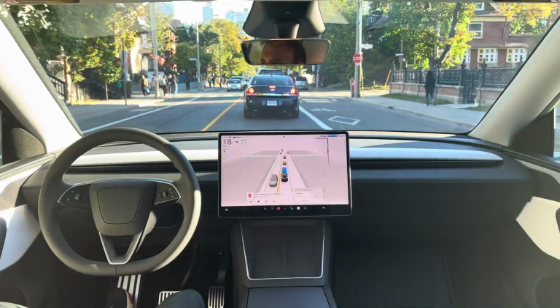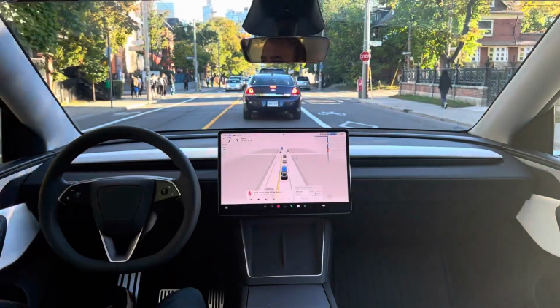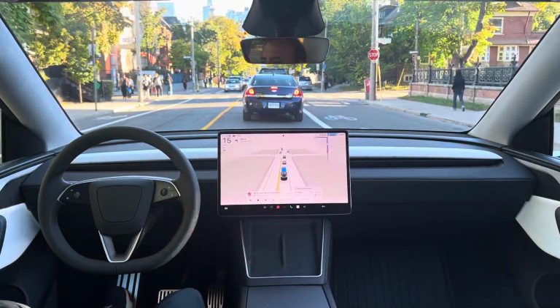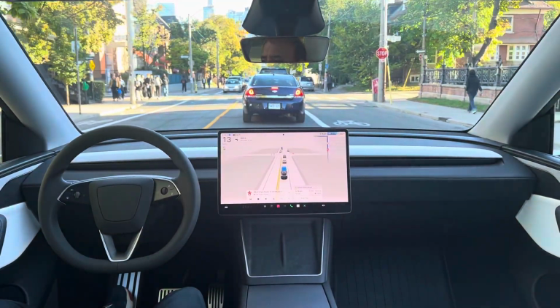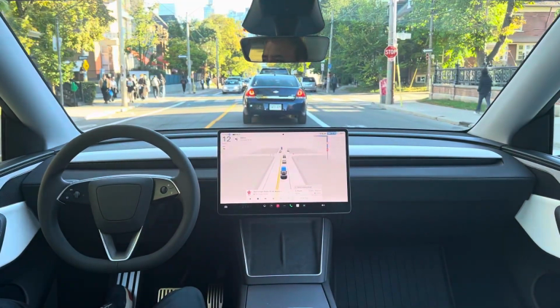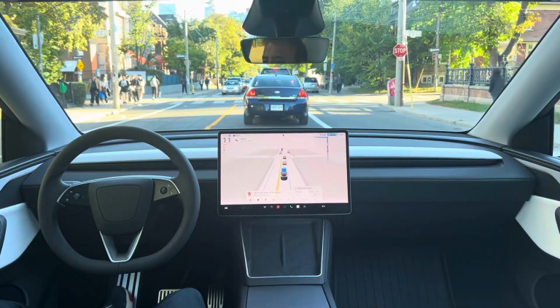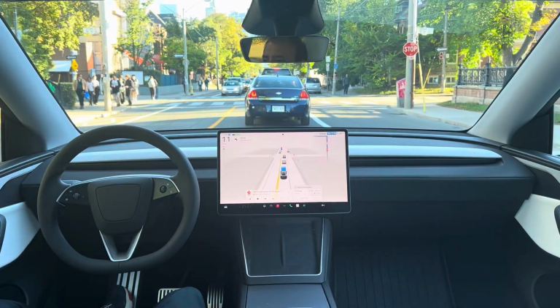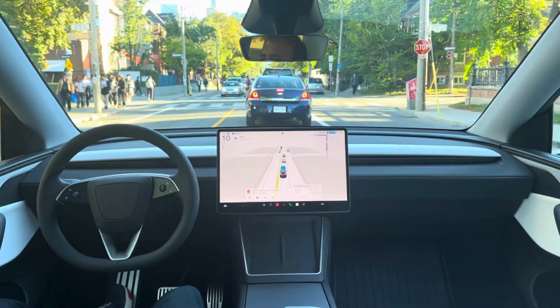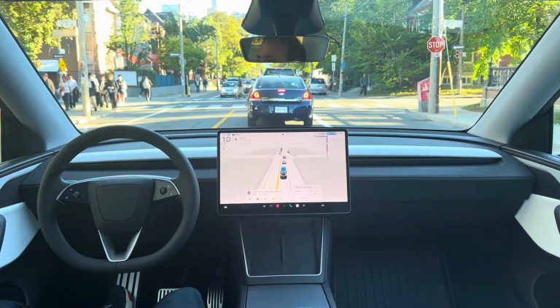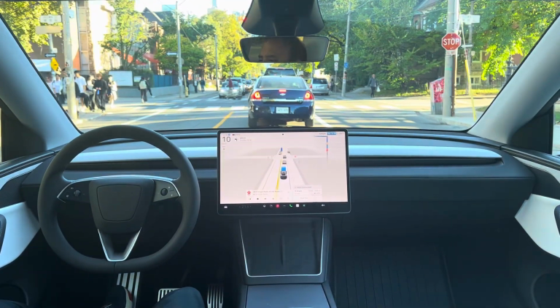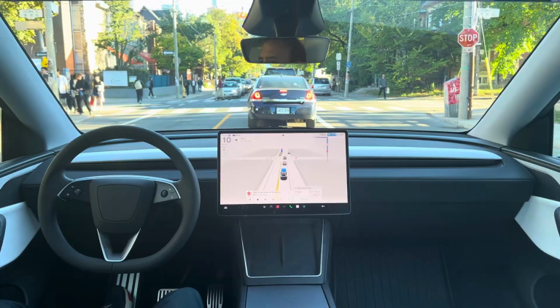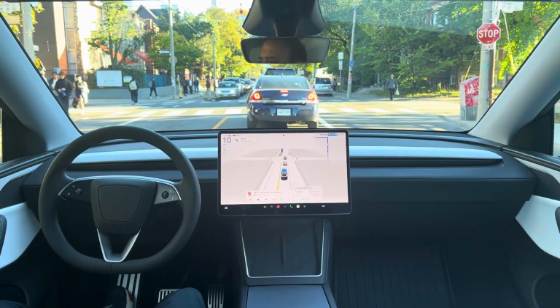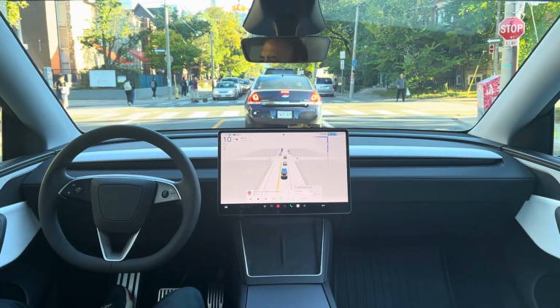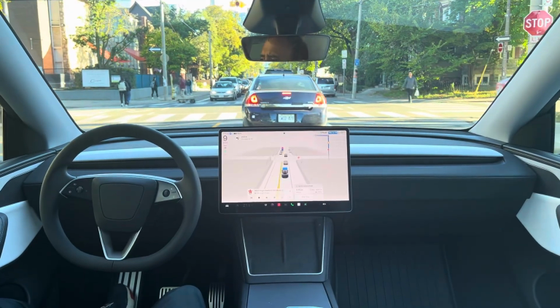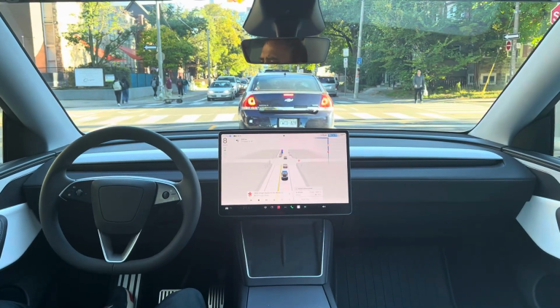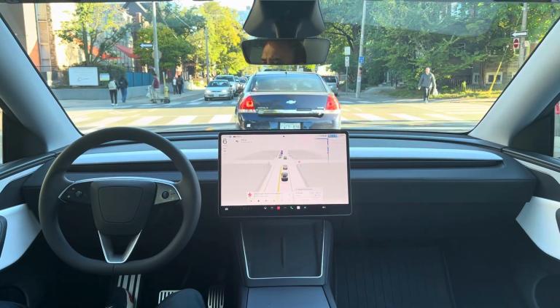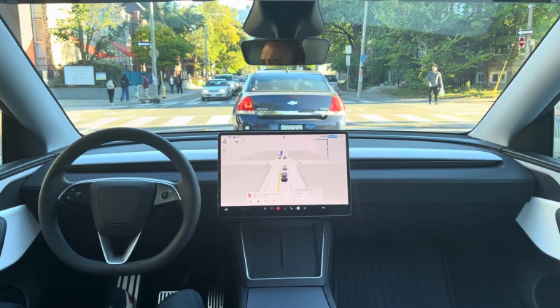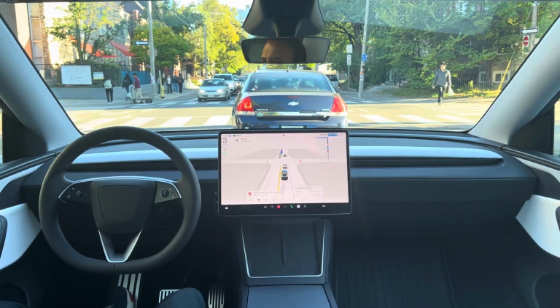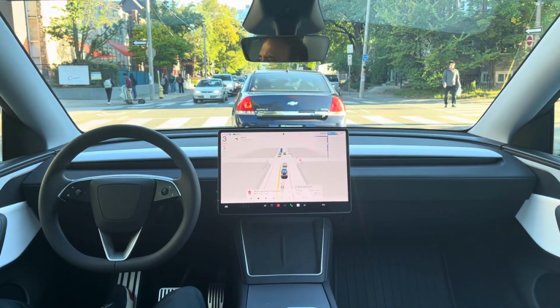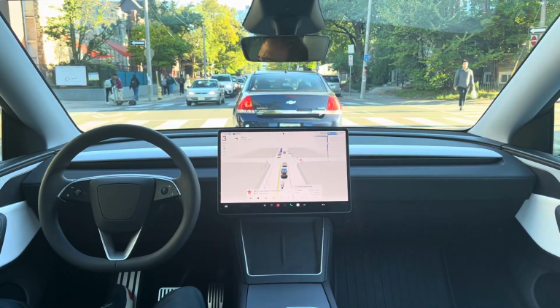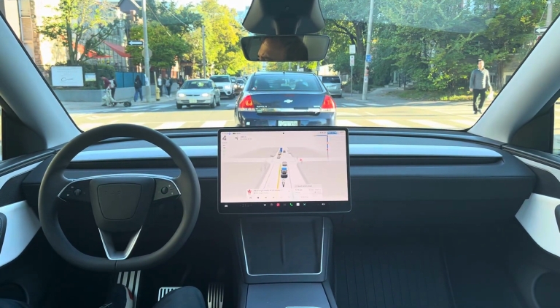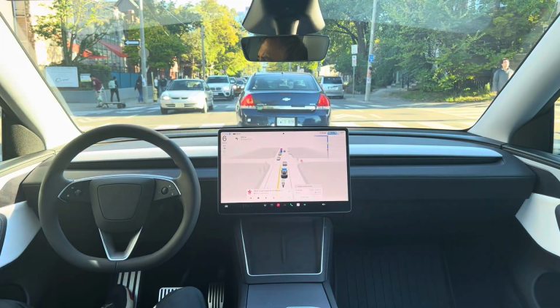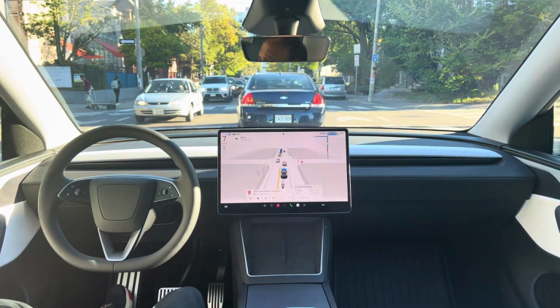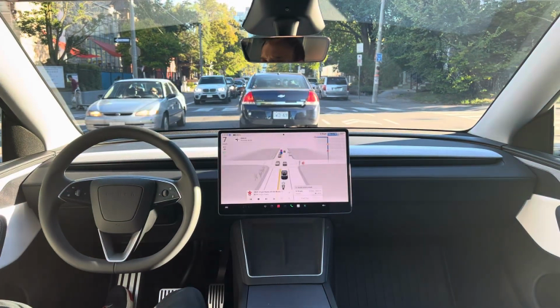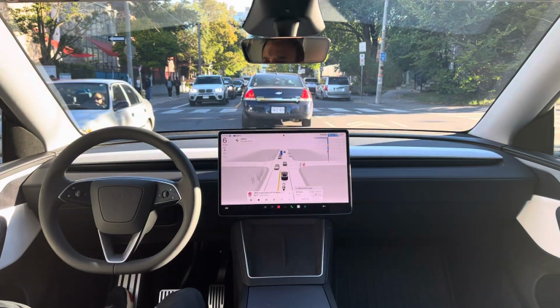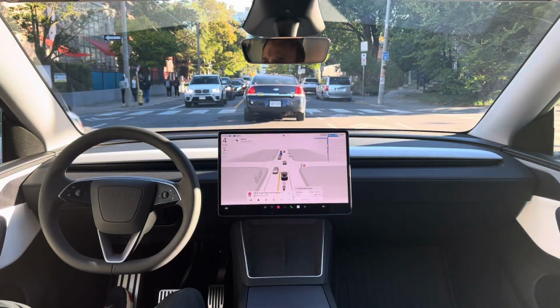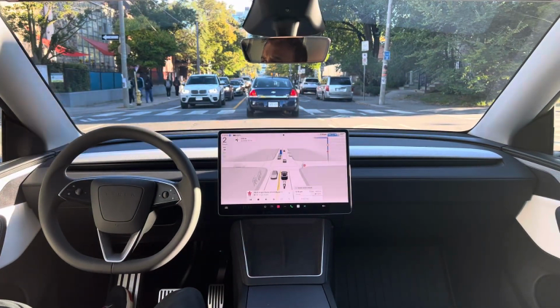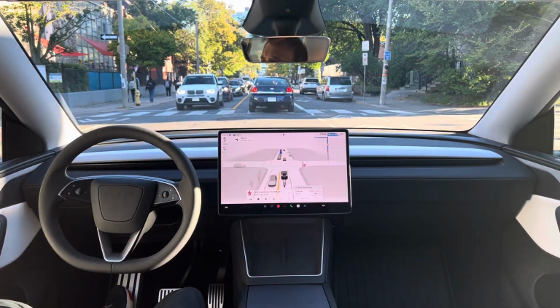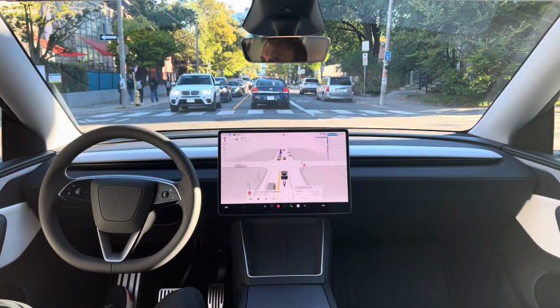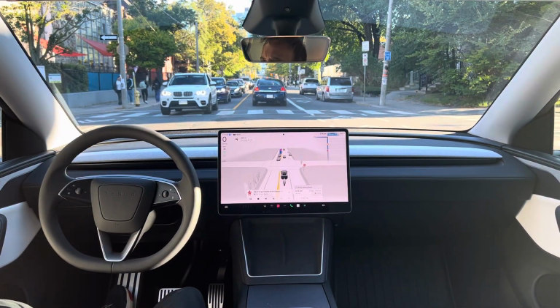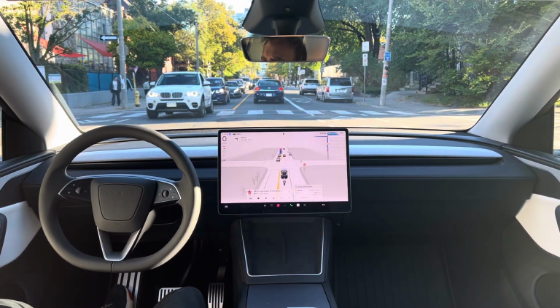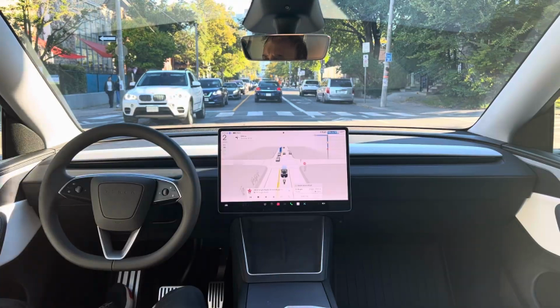We have a busy four-way stop sign here with pedestrians crossing. This one was pretty easy.